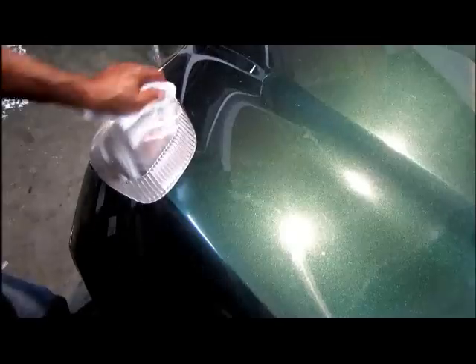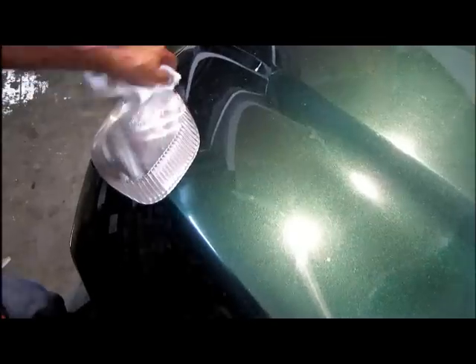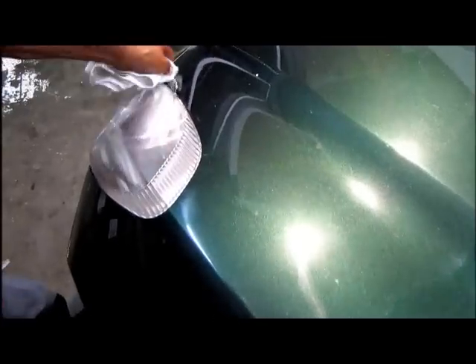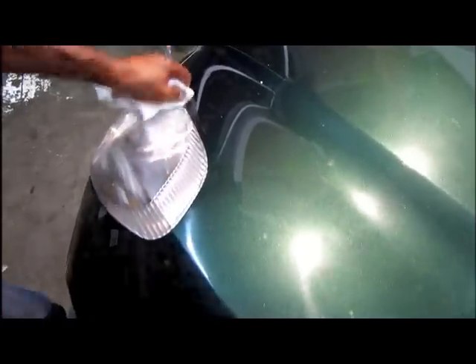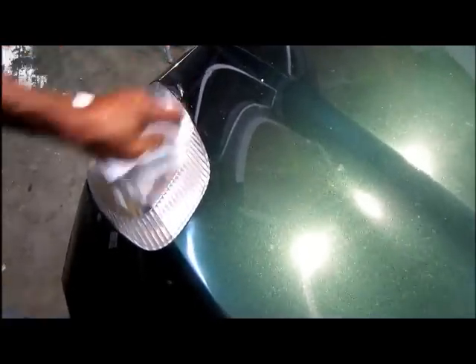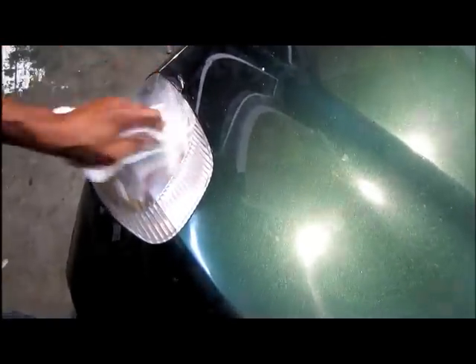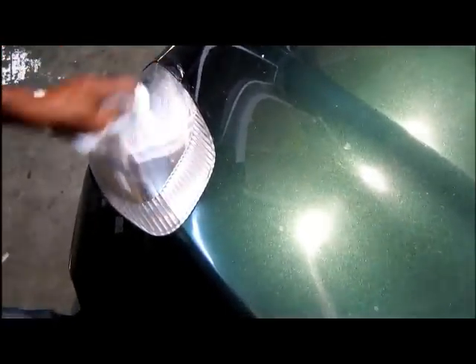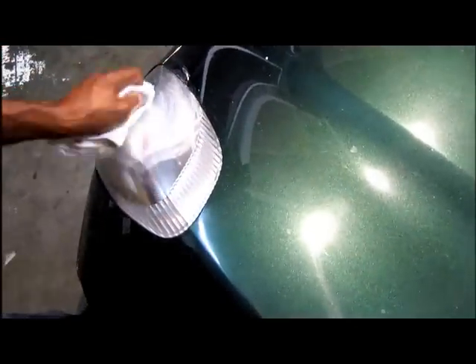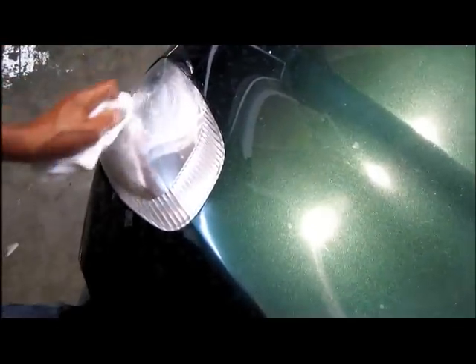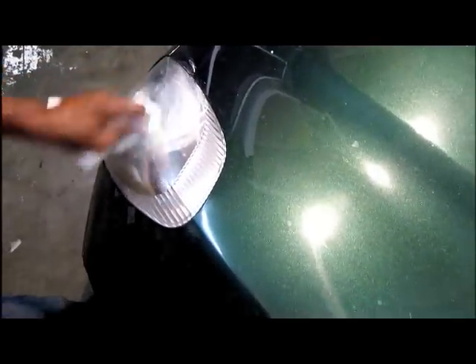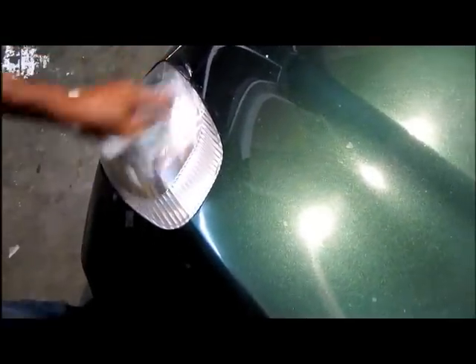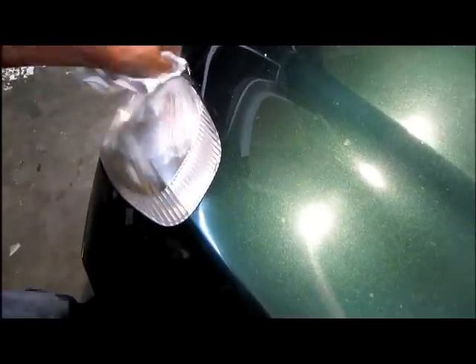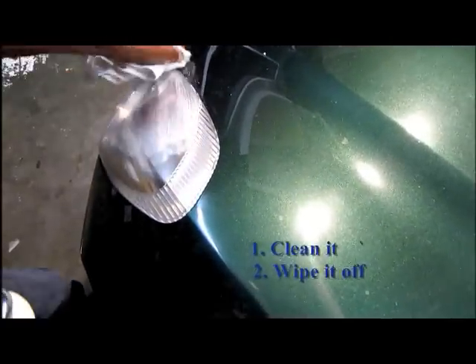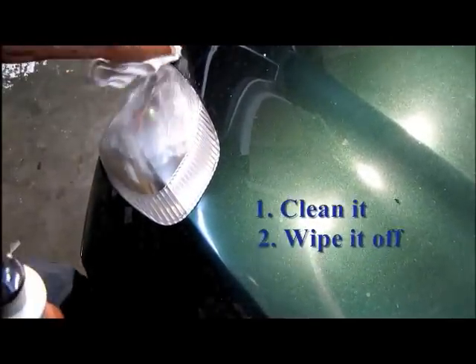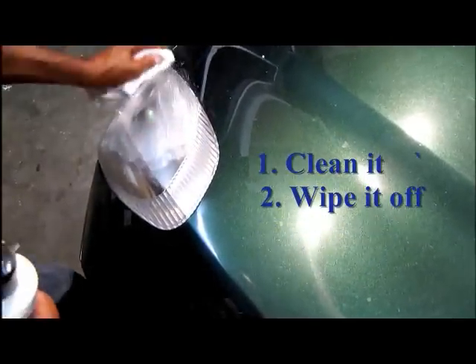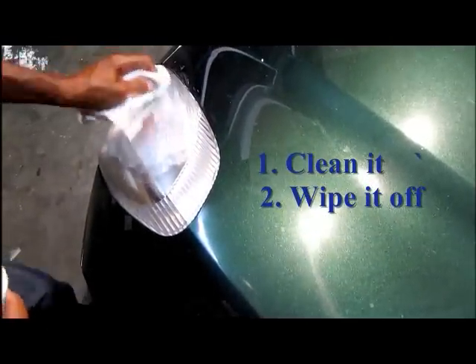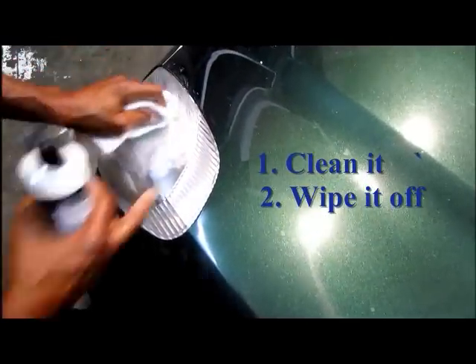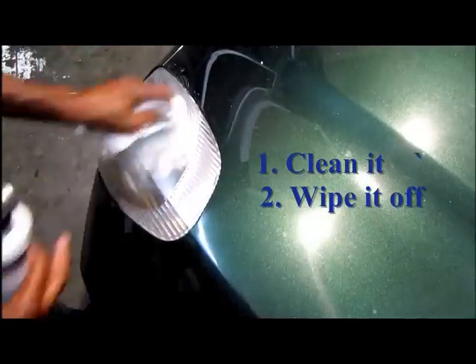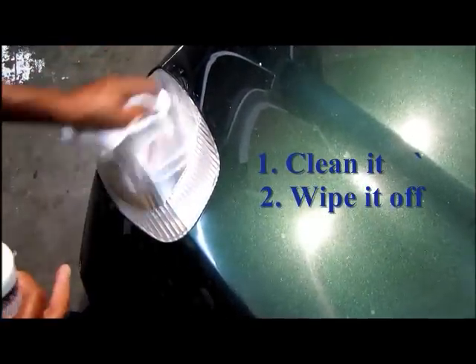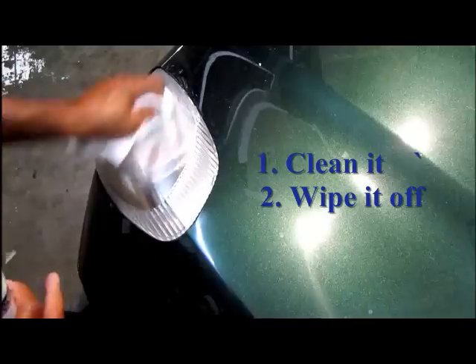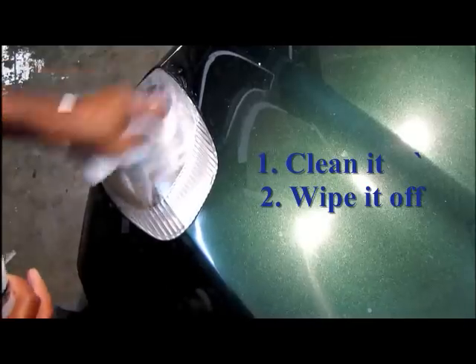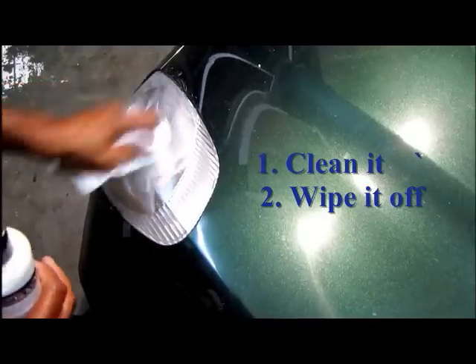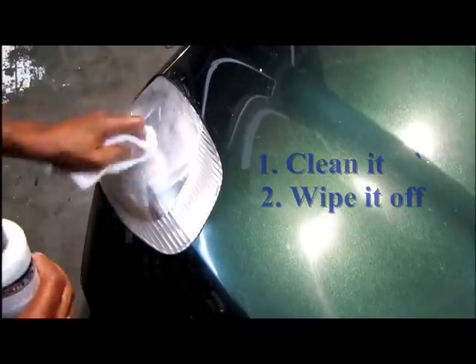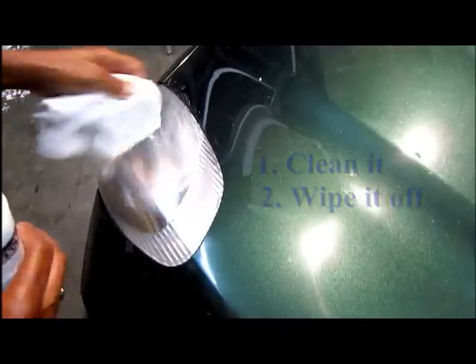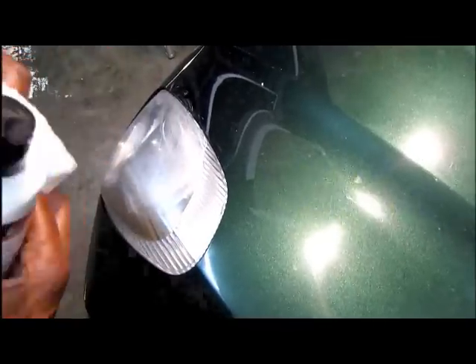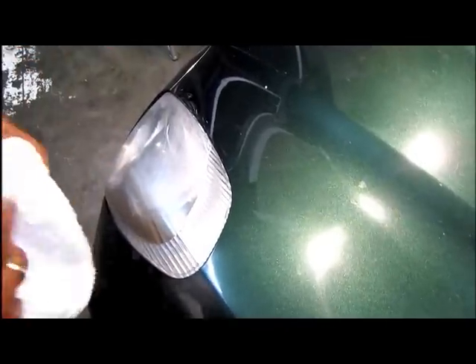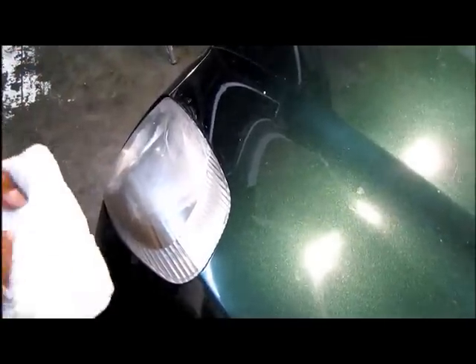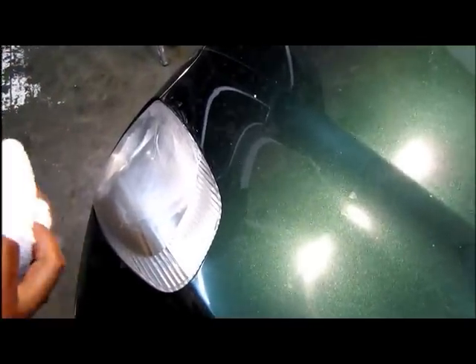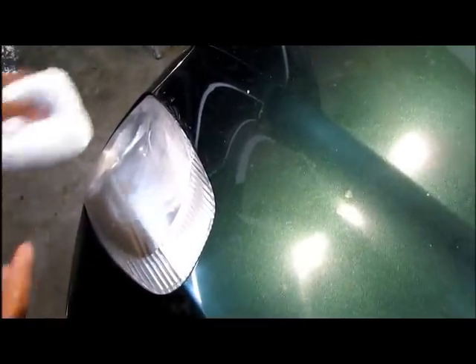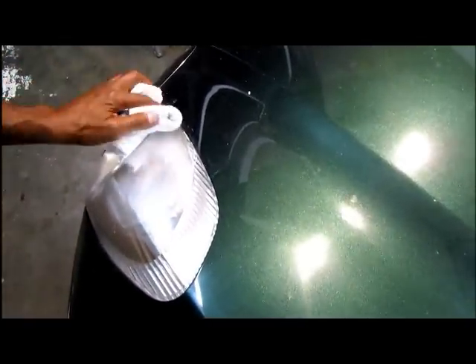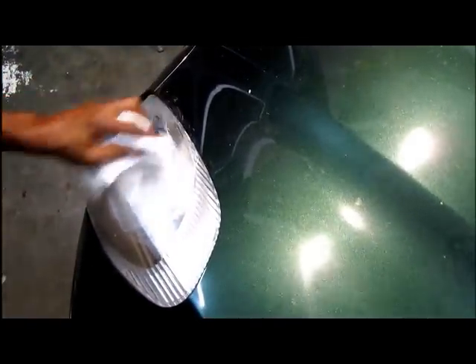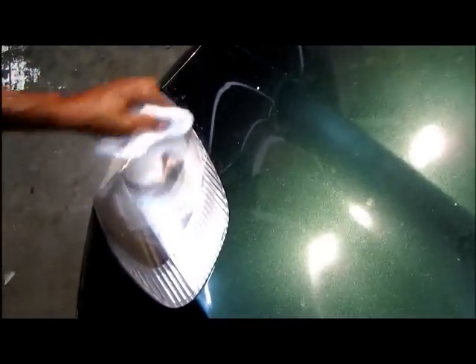It removes the oxidation chemically. All you do is clean it and wipe it off. I'm going to leave a contrast here between where it's done and where it's not, so that you can really see the difference.